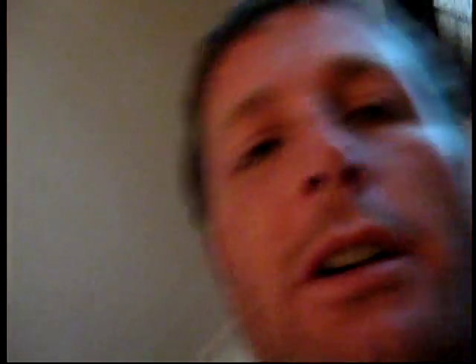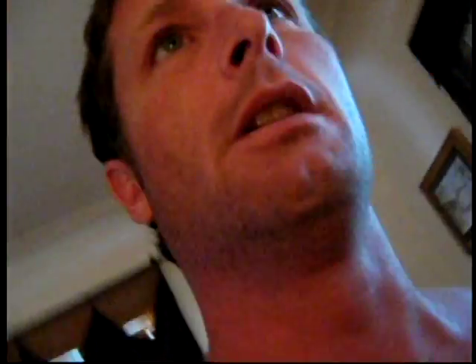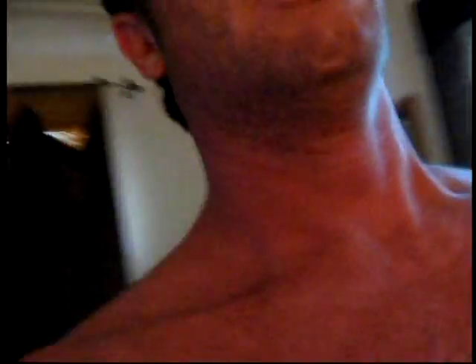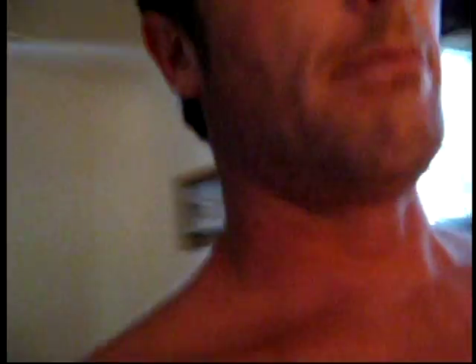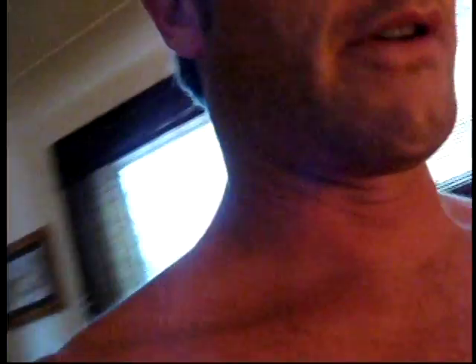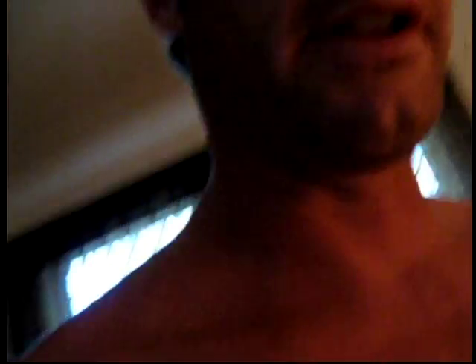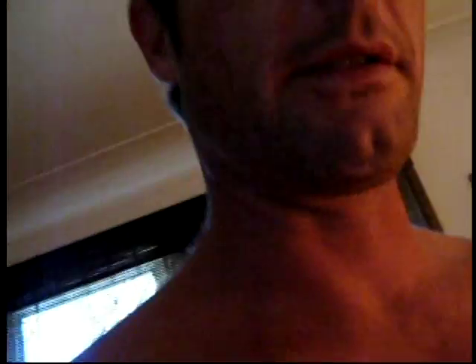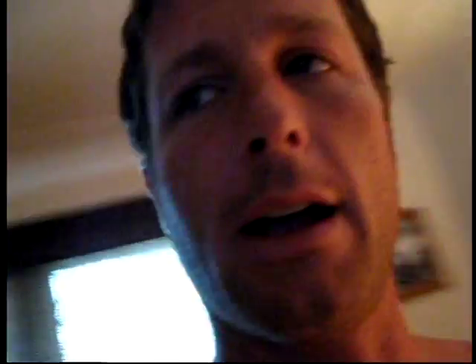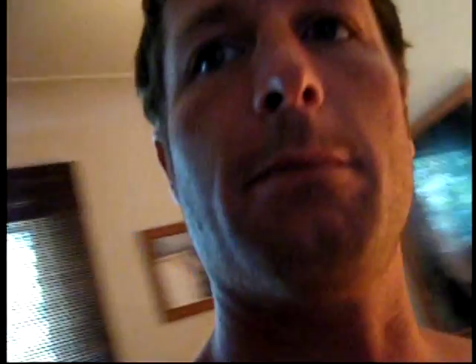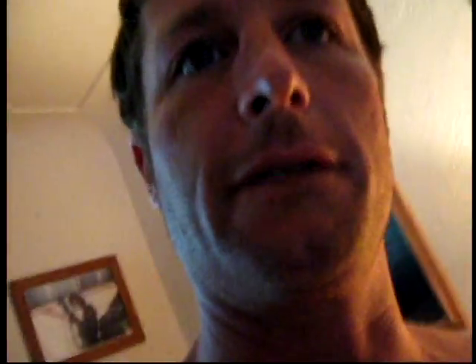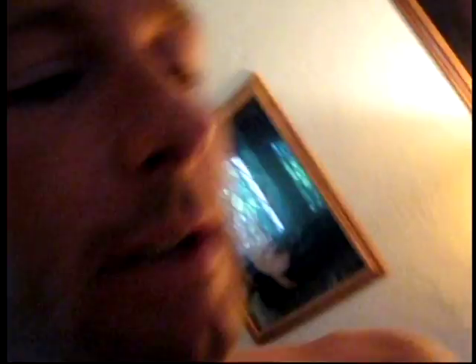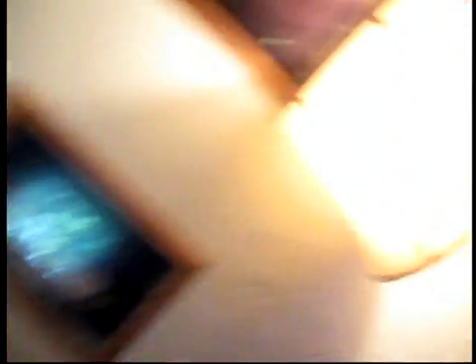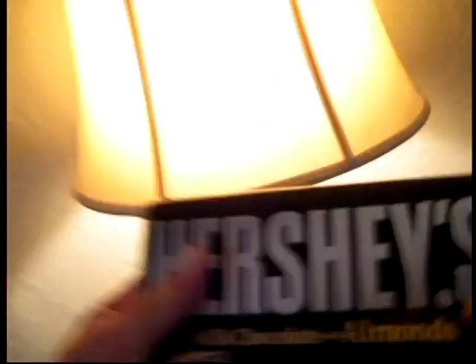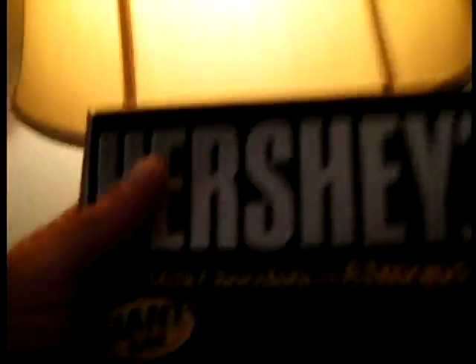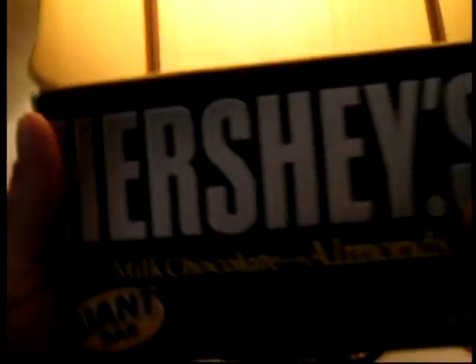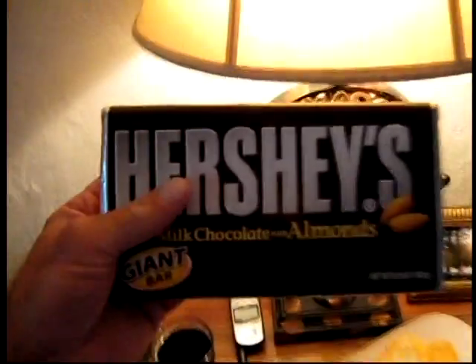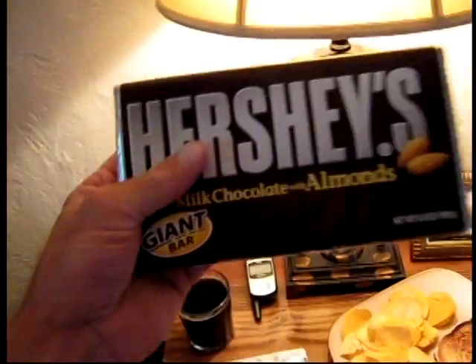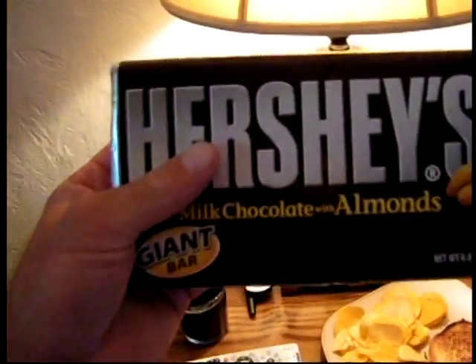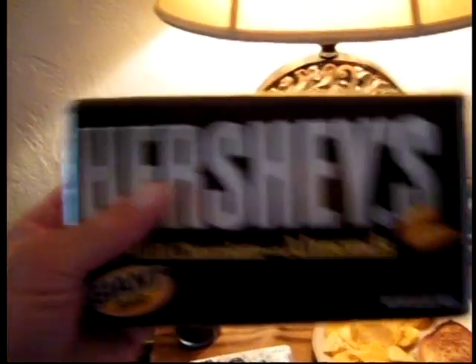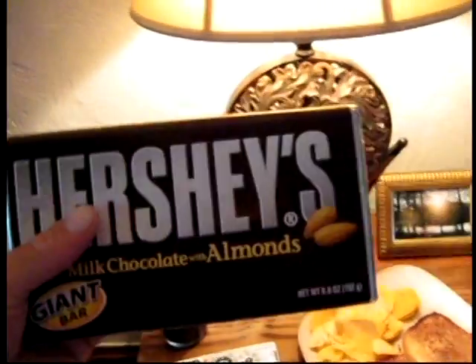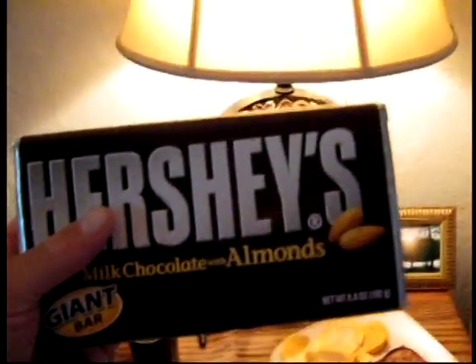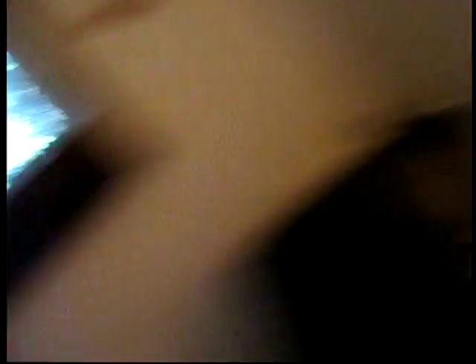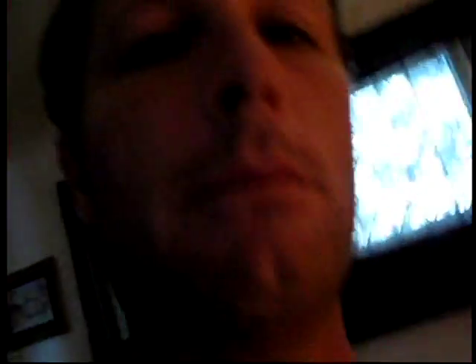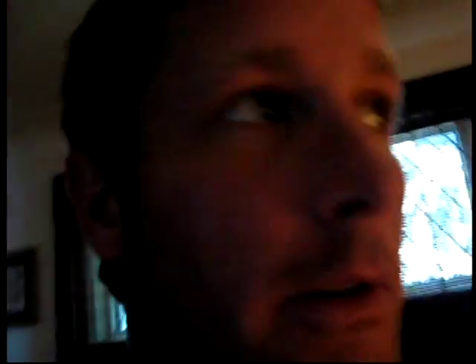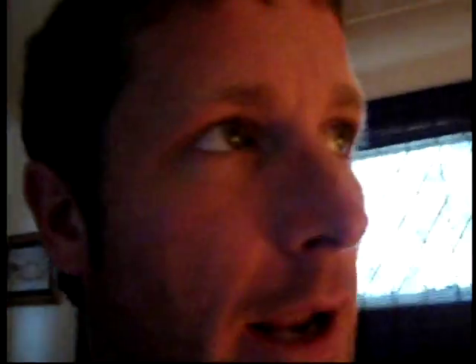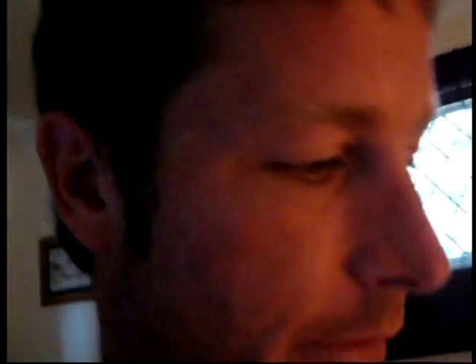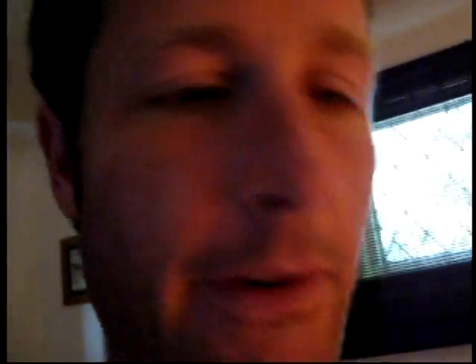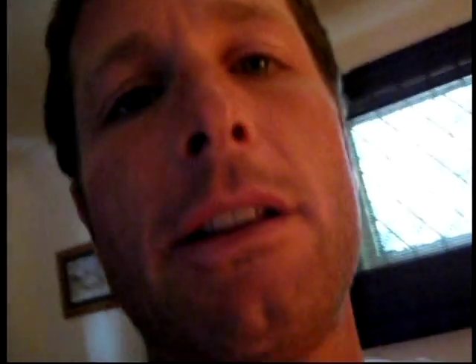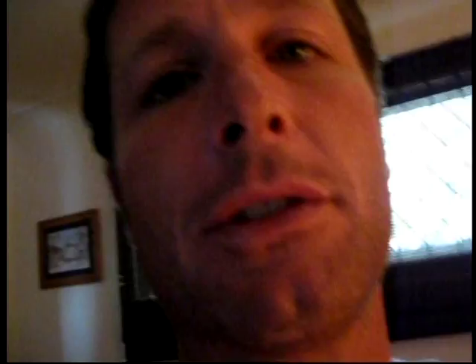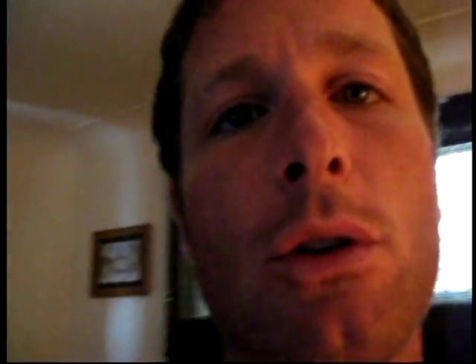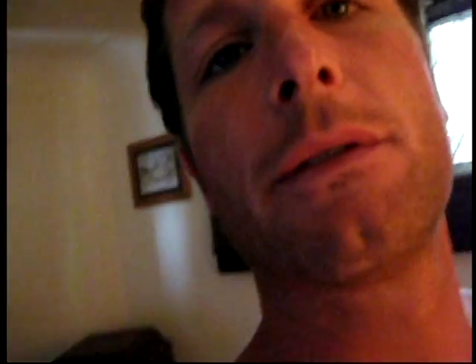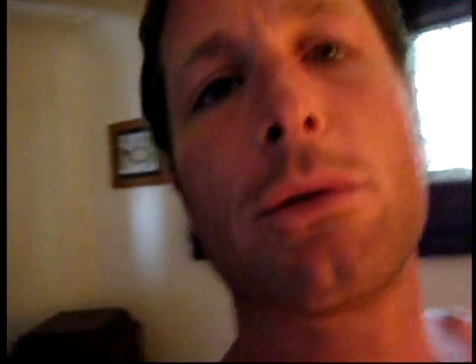For dessert after breakfast I will eat Hershey bars. This is a small Hershey bar with an almond. It's very delicious — good for you too.